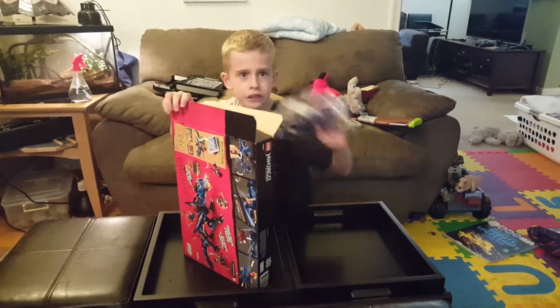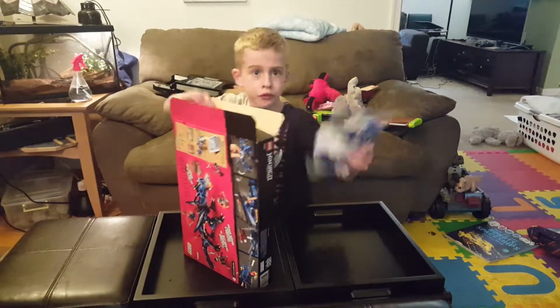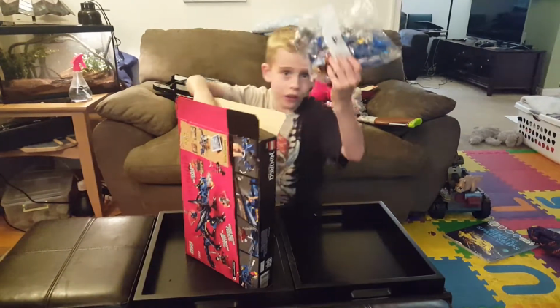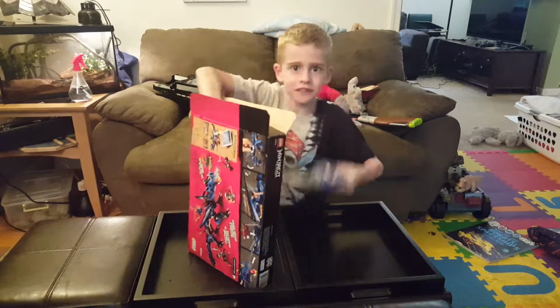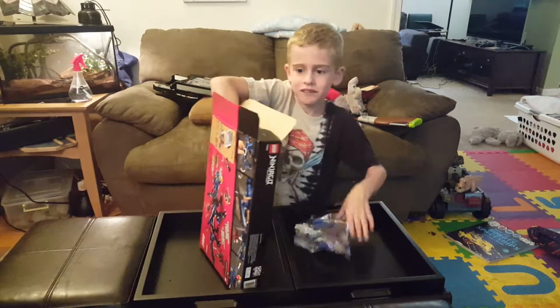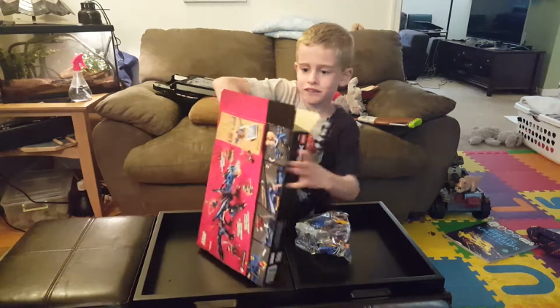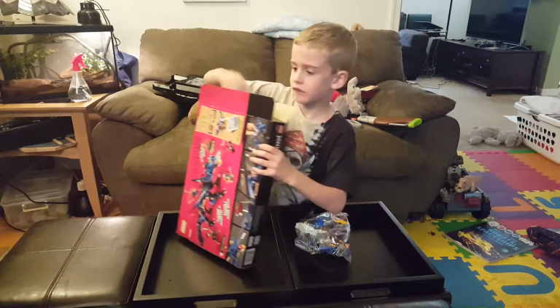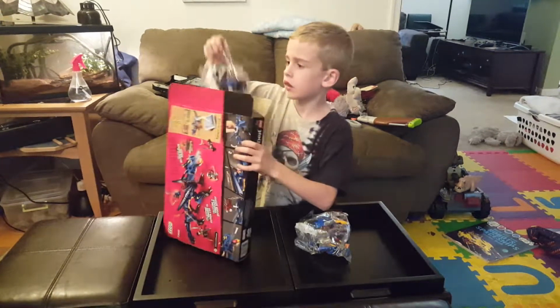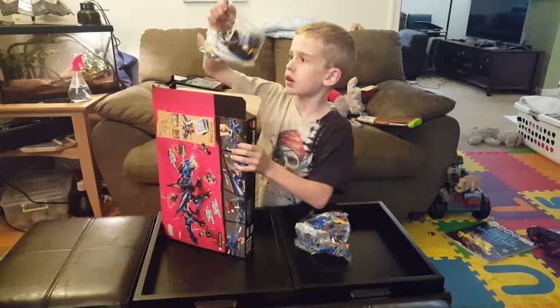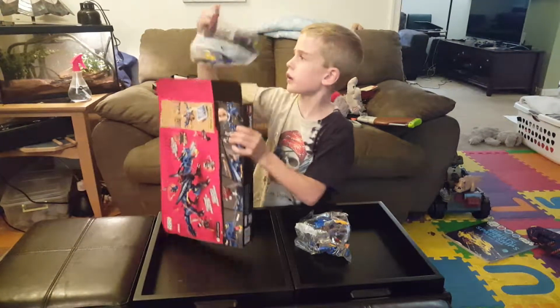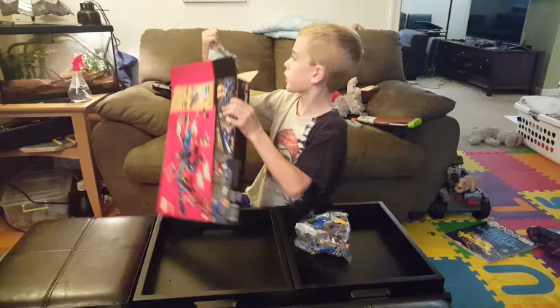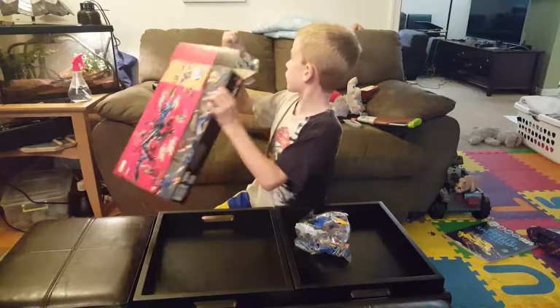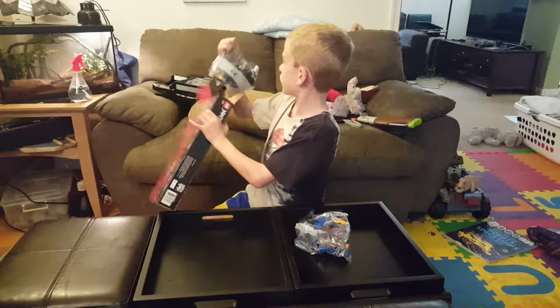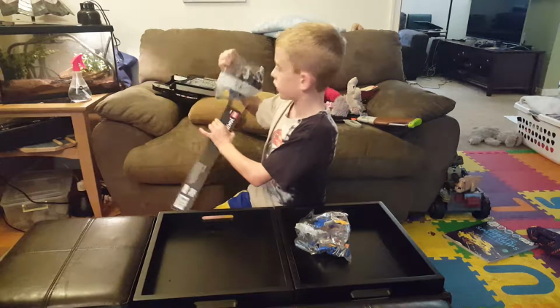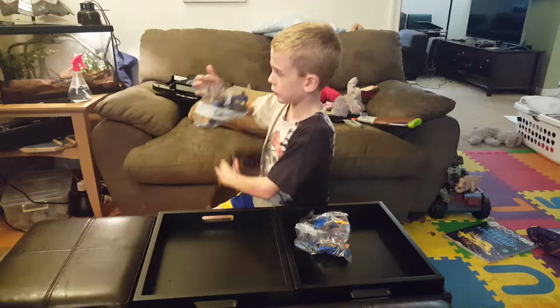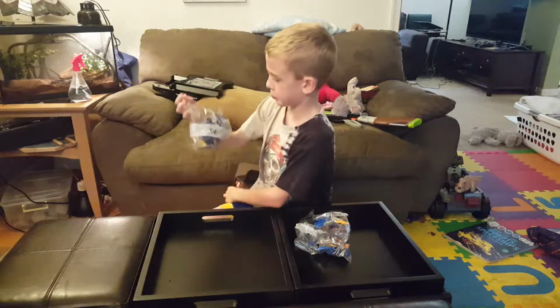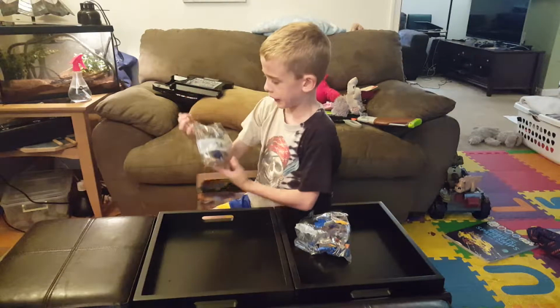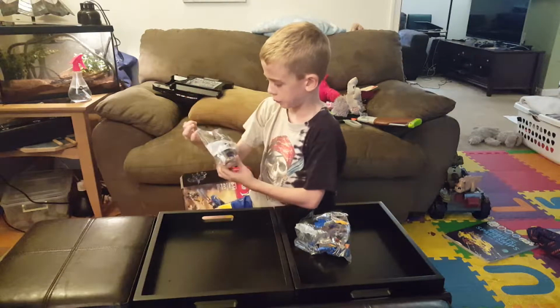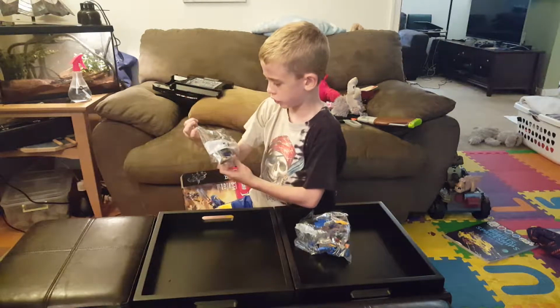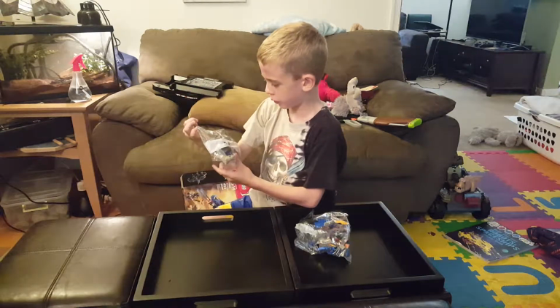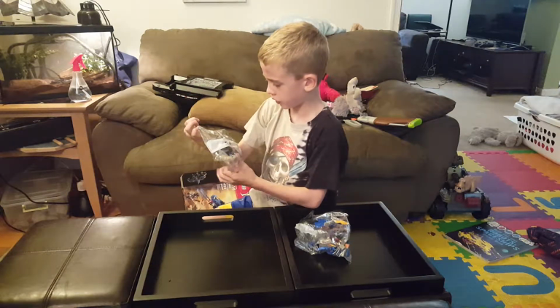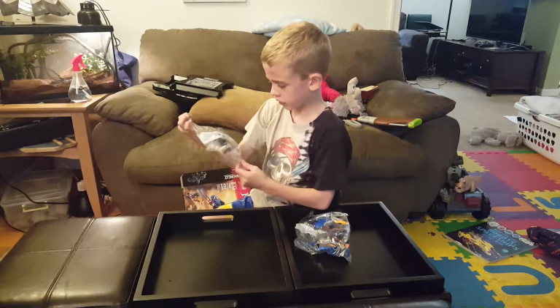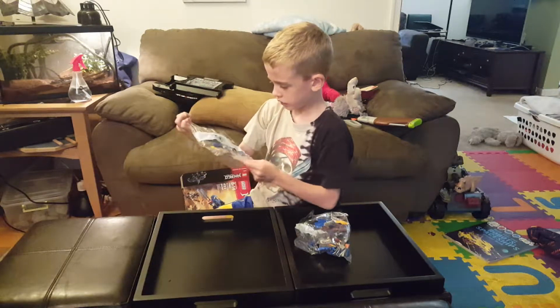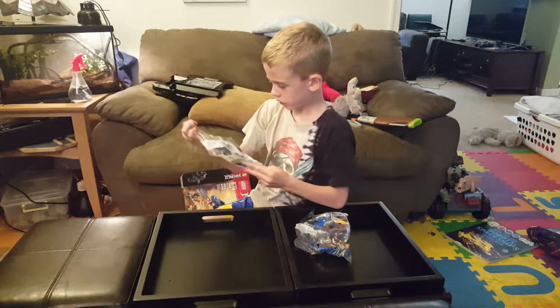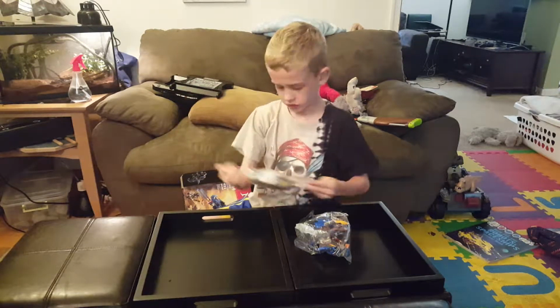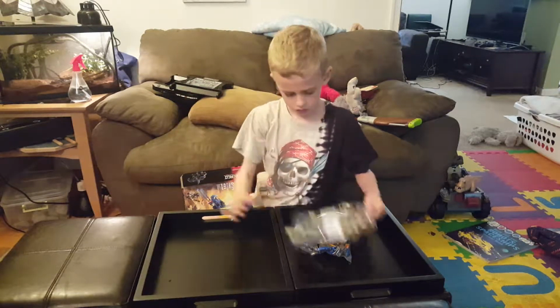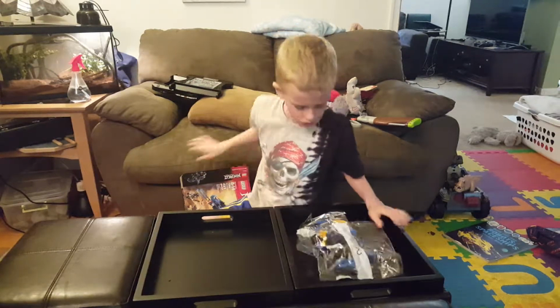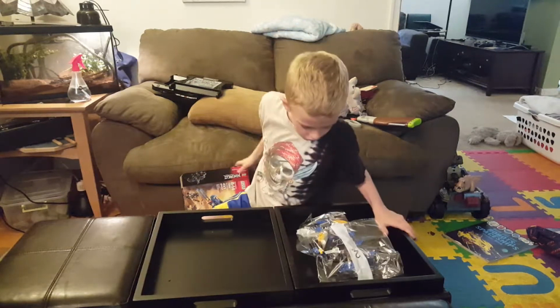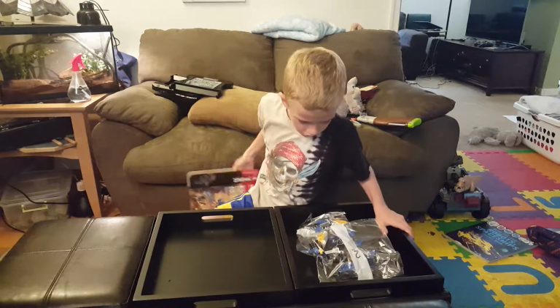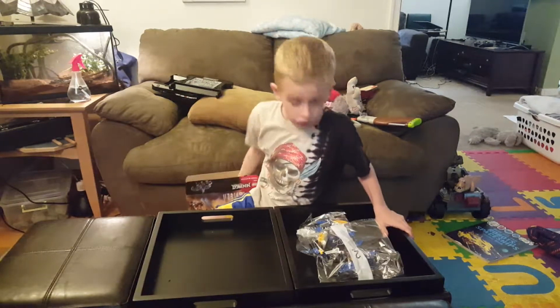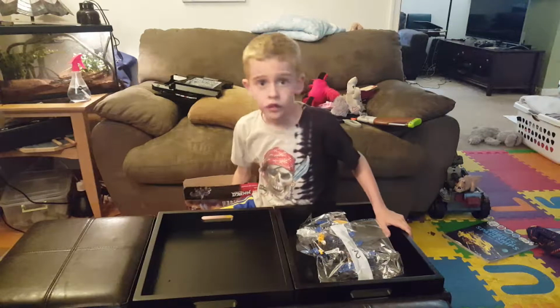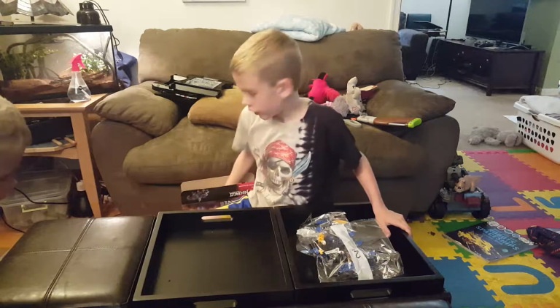Bag number four. Bag number one is a rival, guys. Bag number two. So guys — oh, dad.